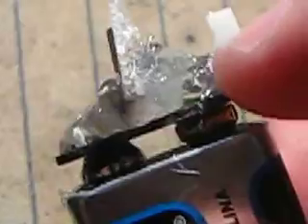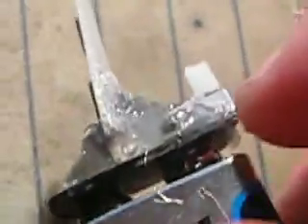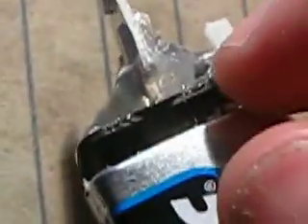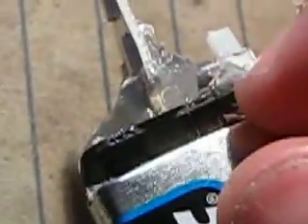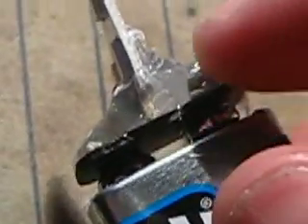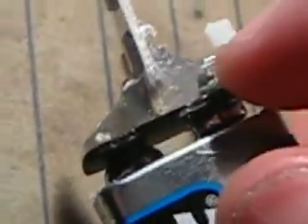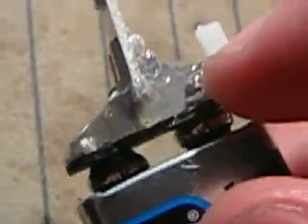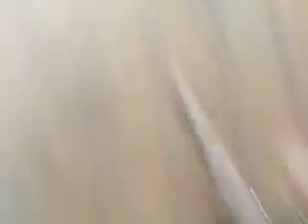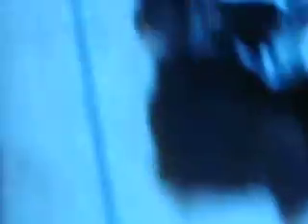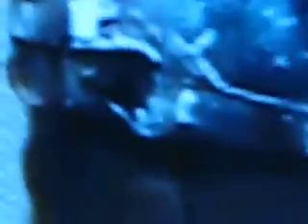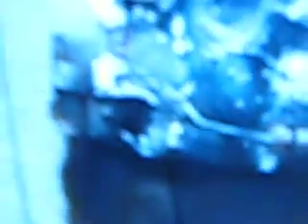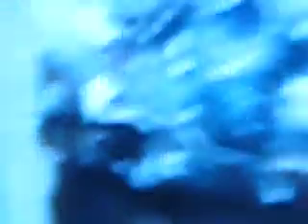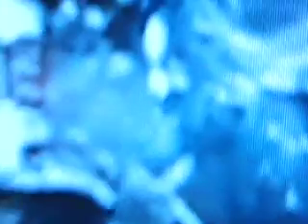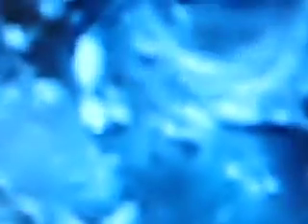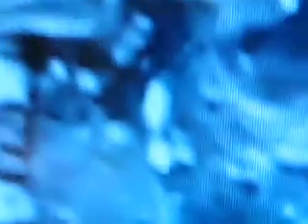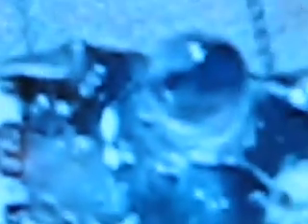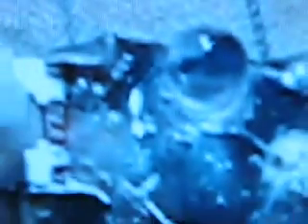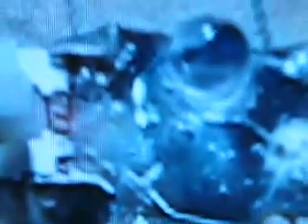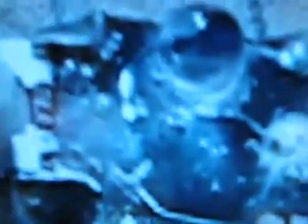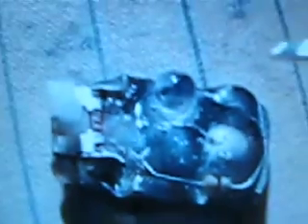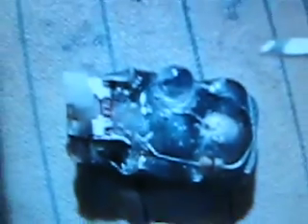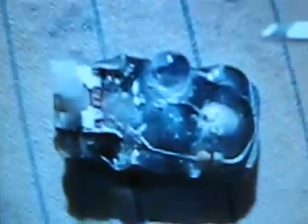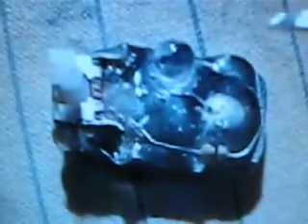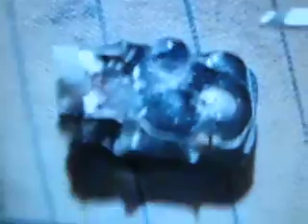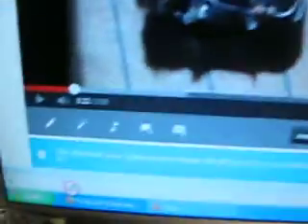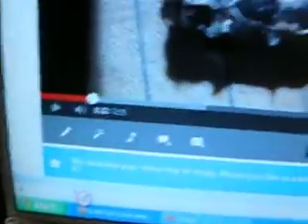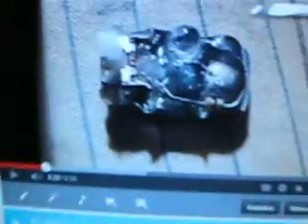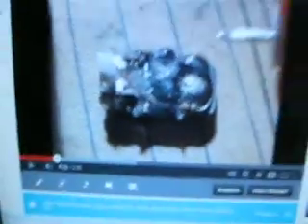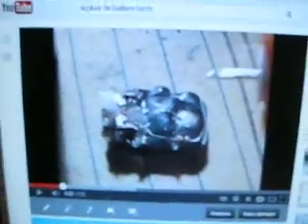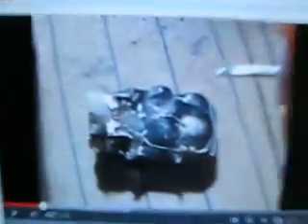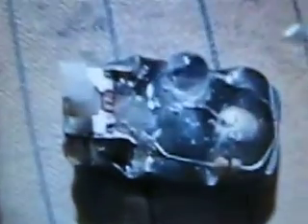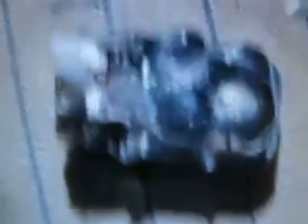This 9-volt battery clip is the same as on the first one, this one right here. That's my first video.